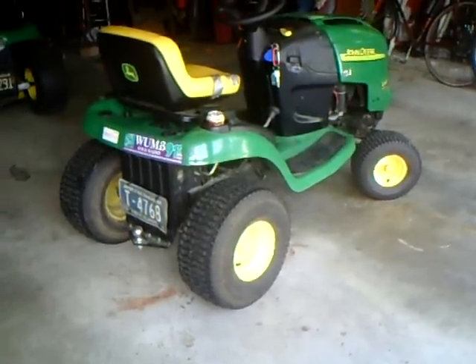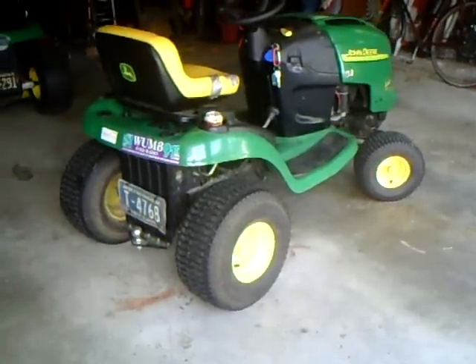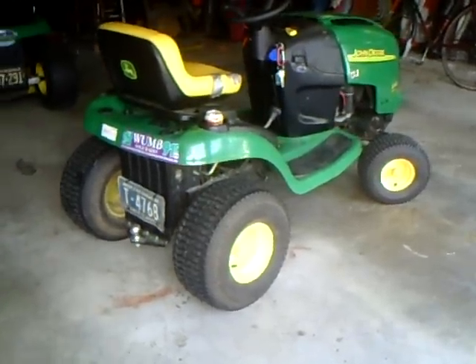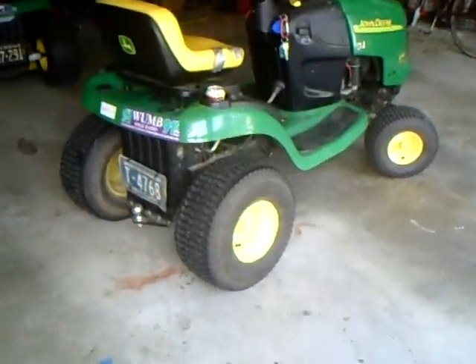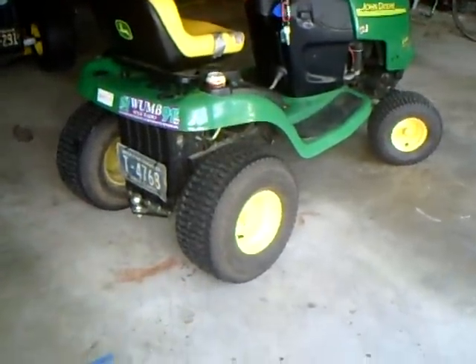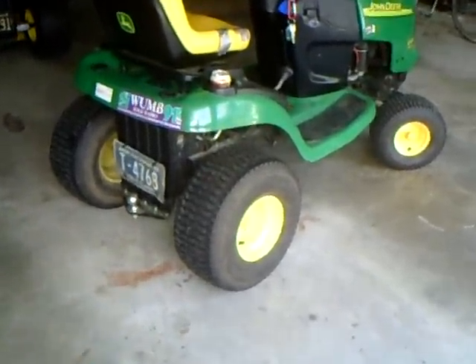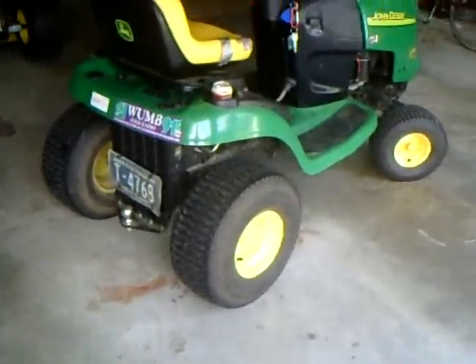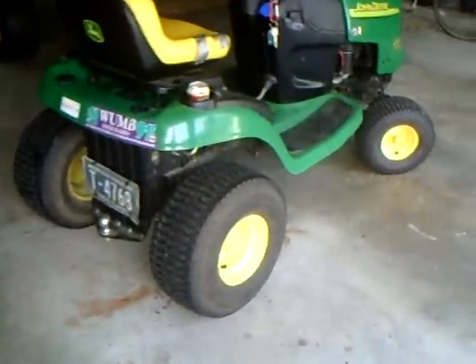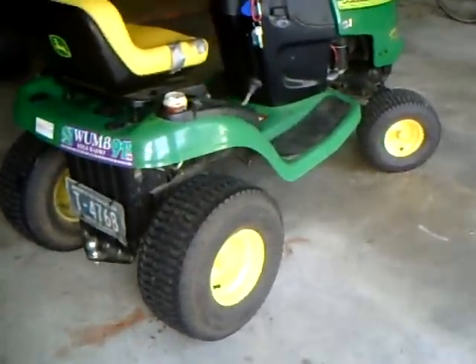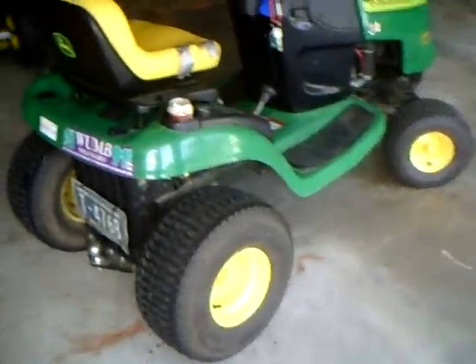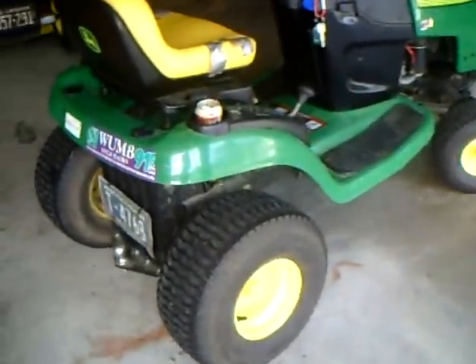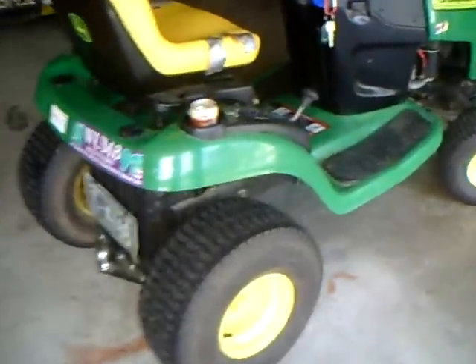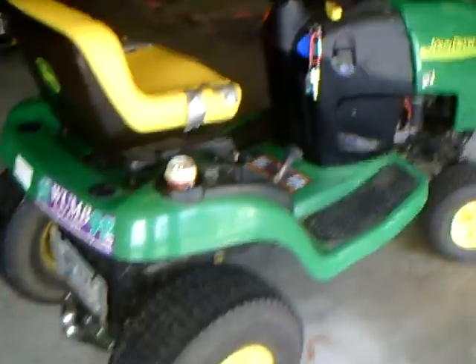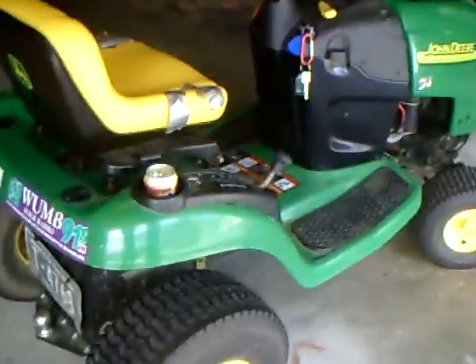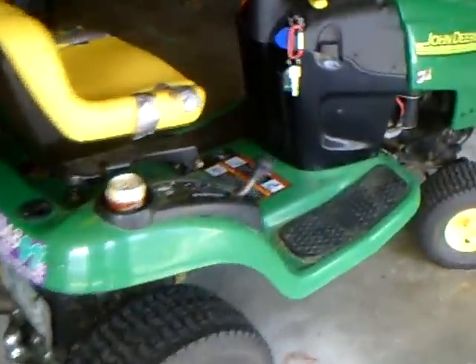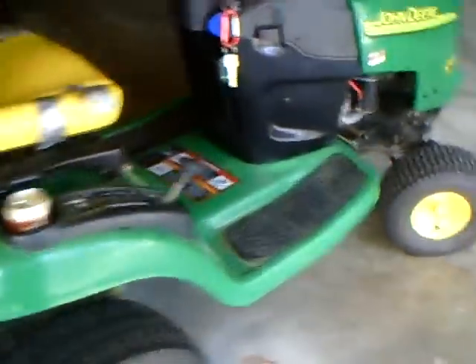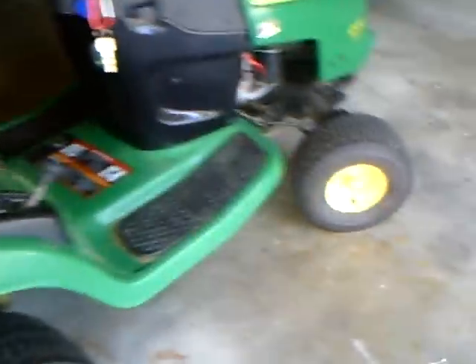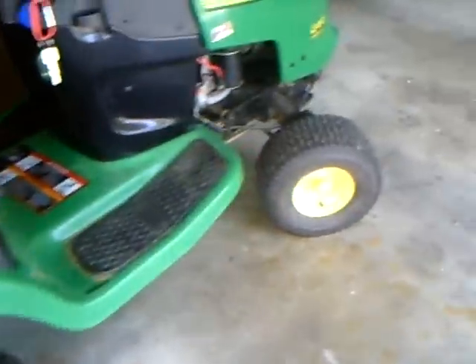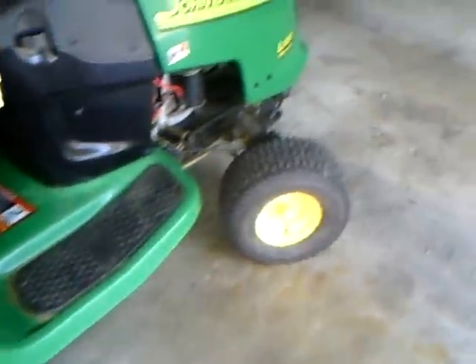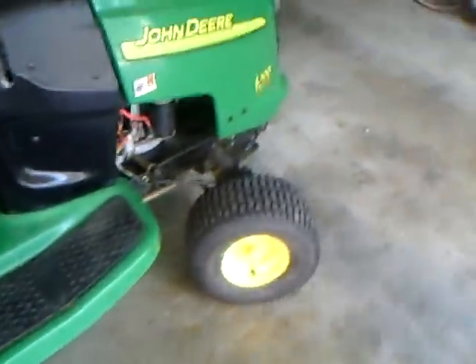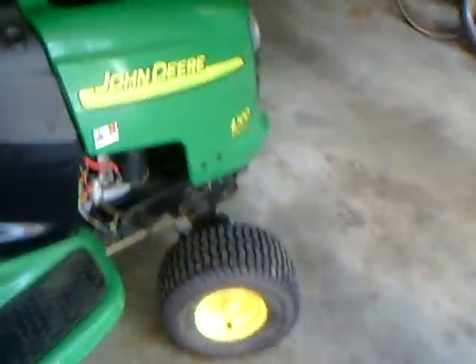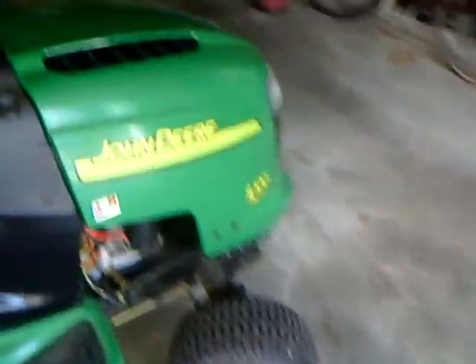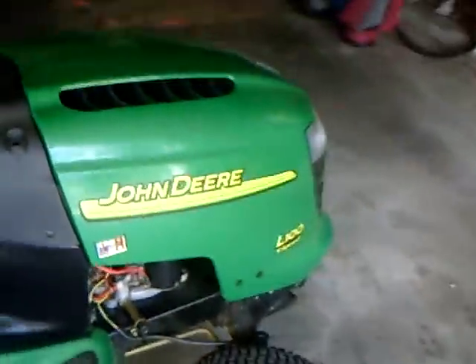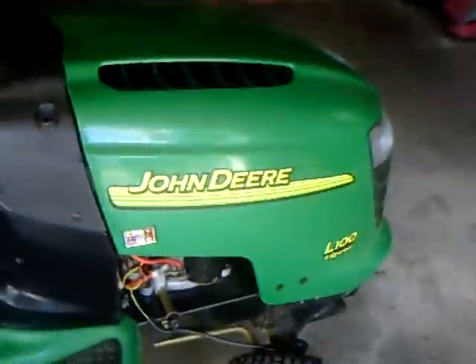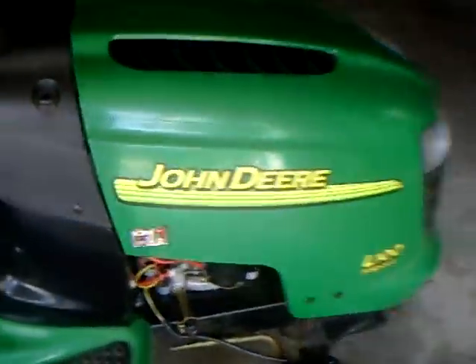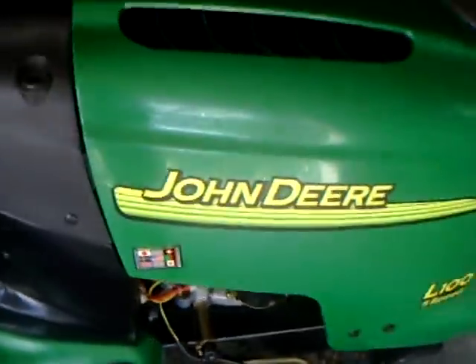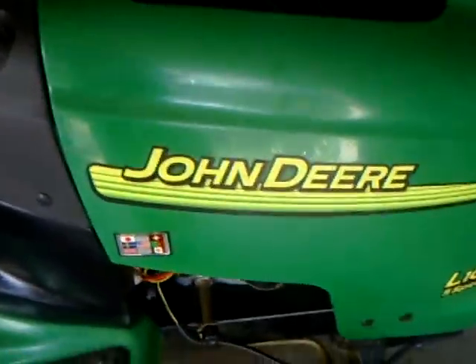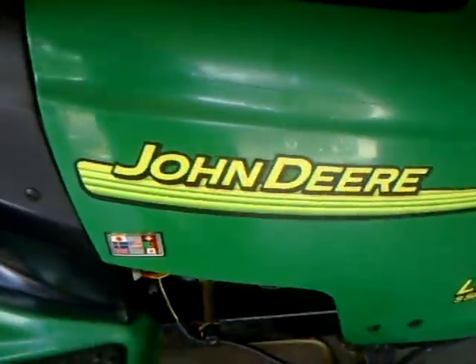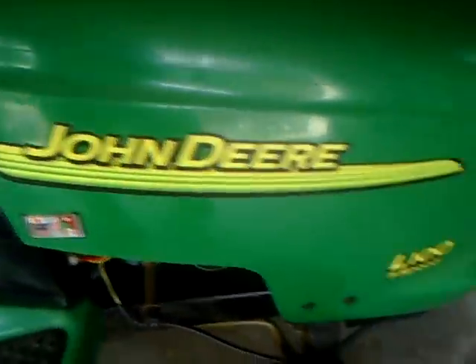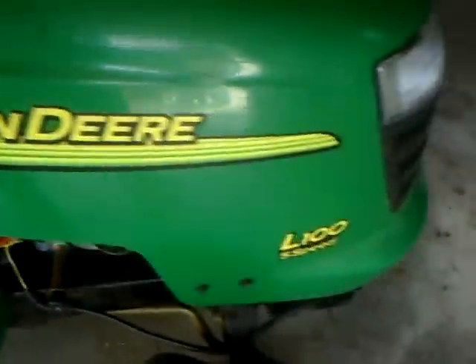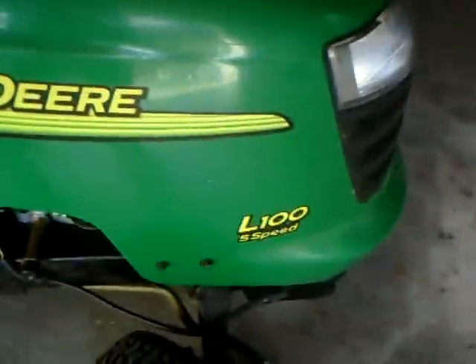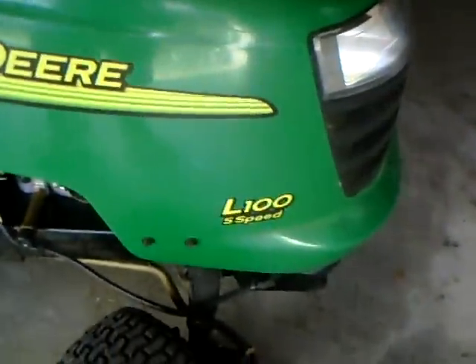Hey guys, this is my lawnmower. This is actually mine. It's a John Deere L100.